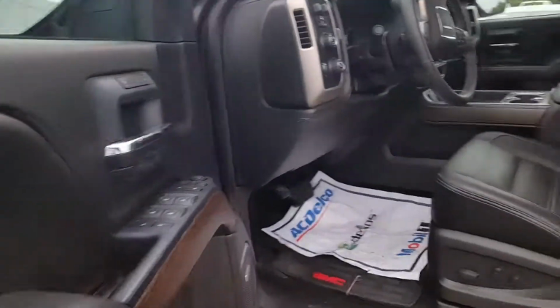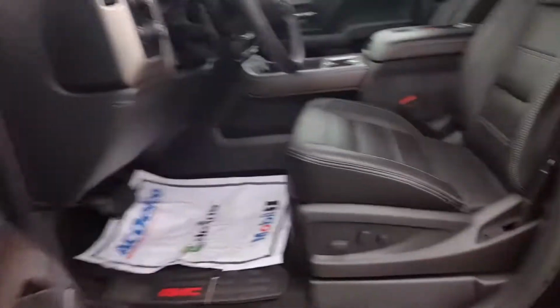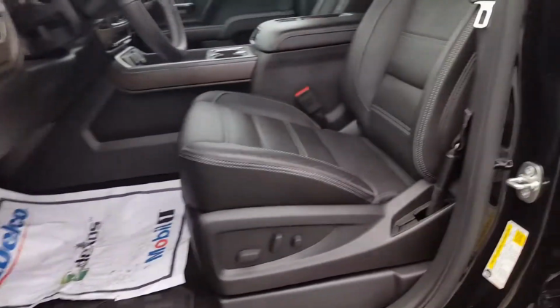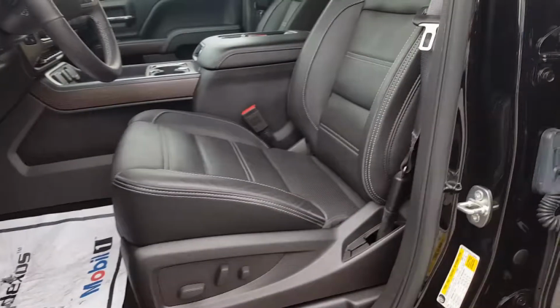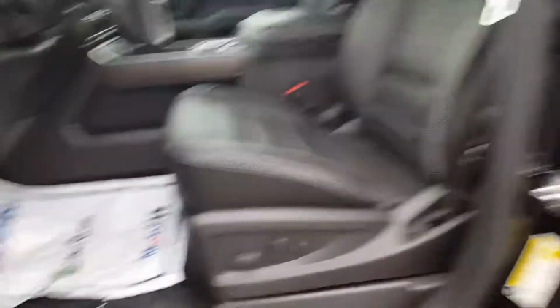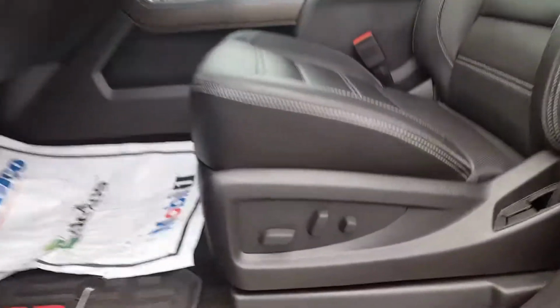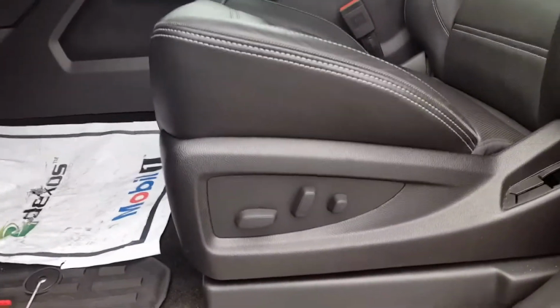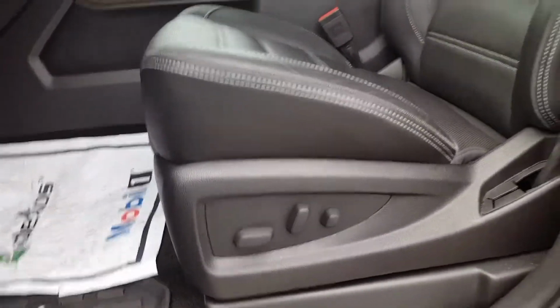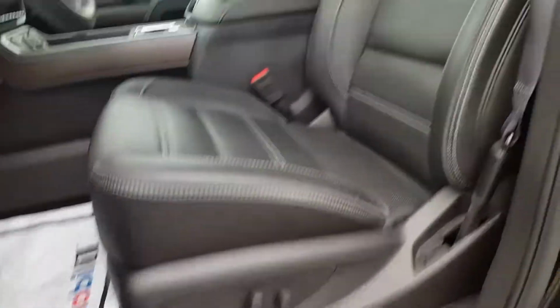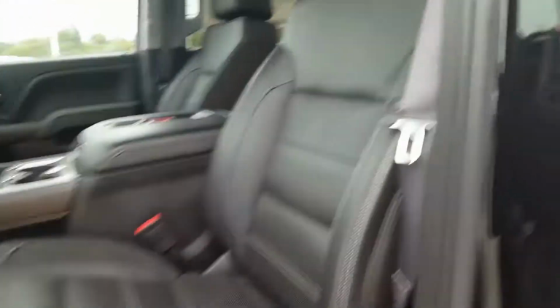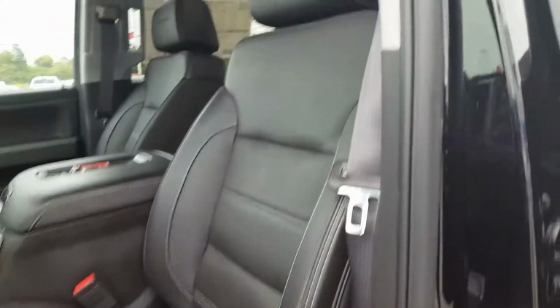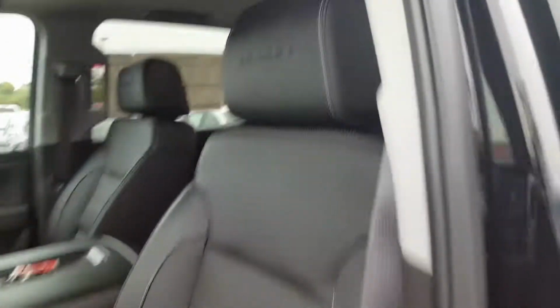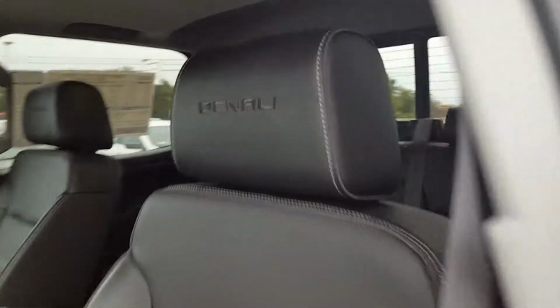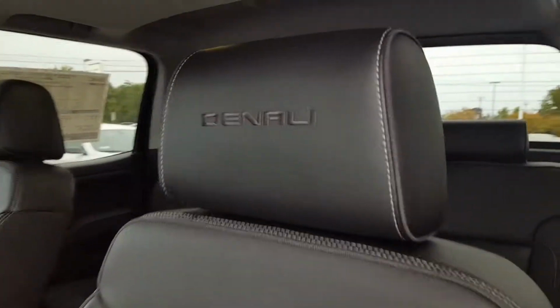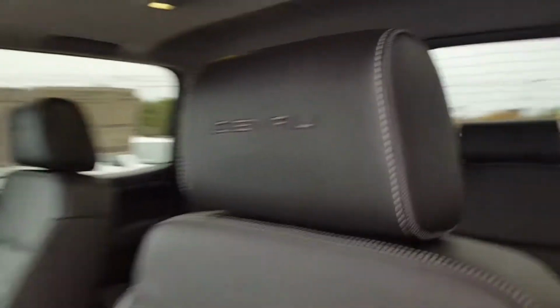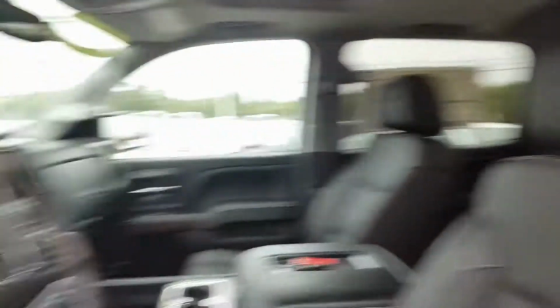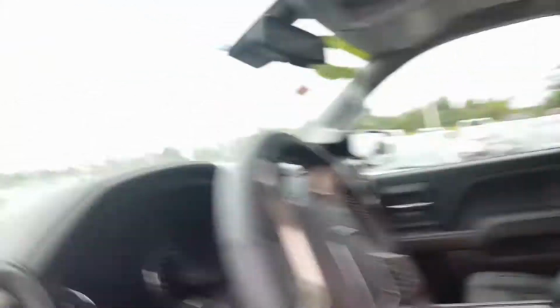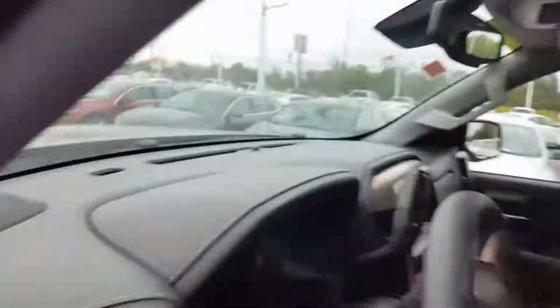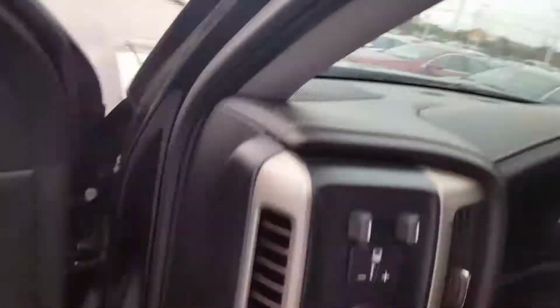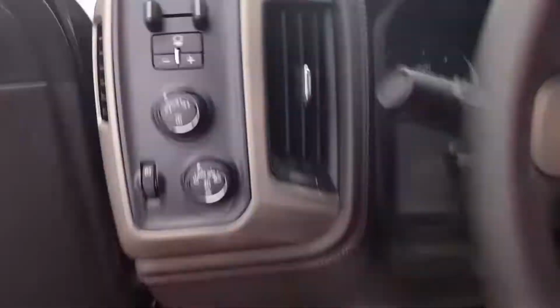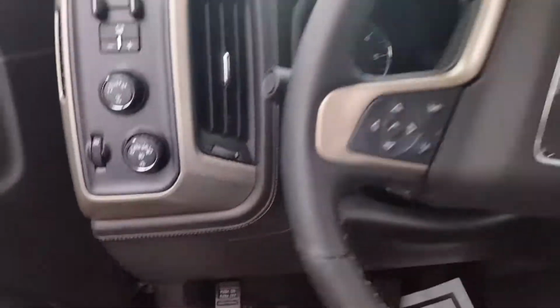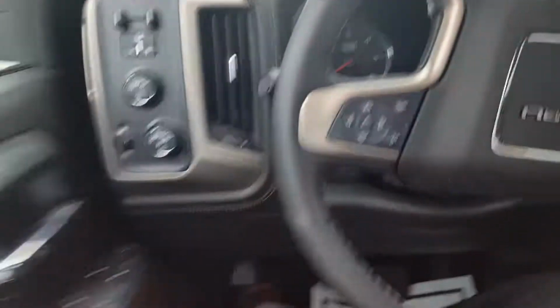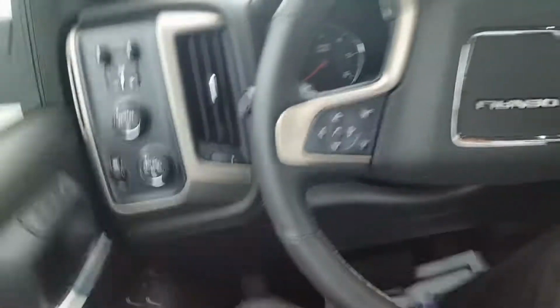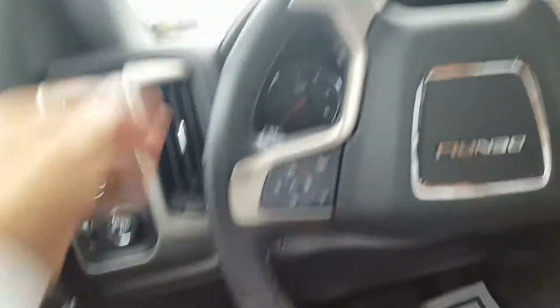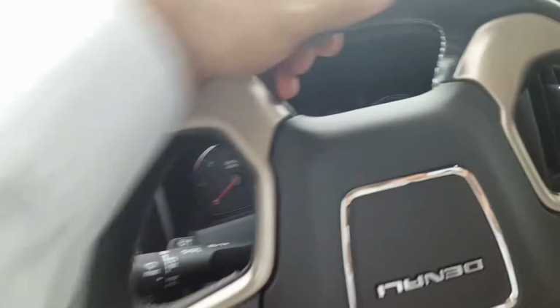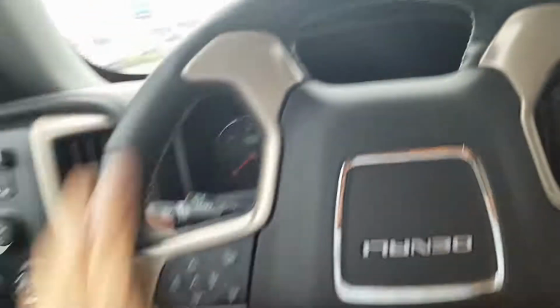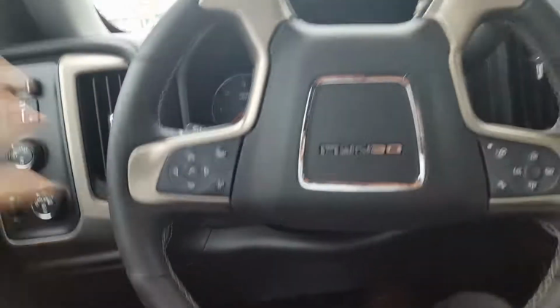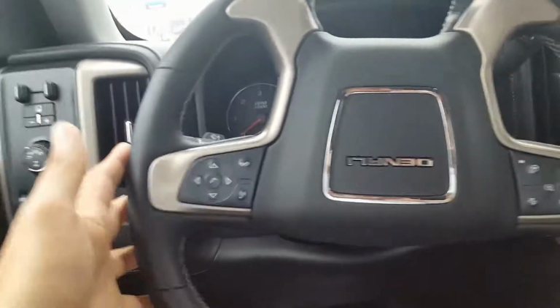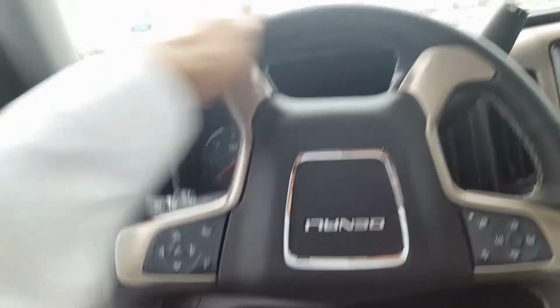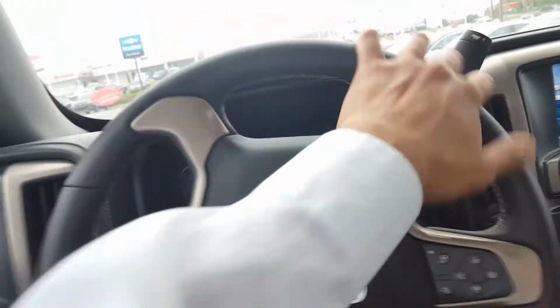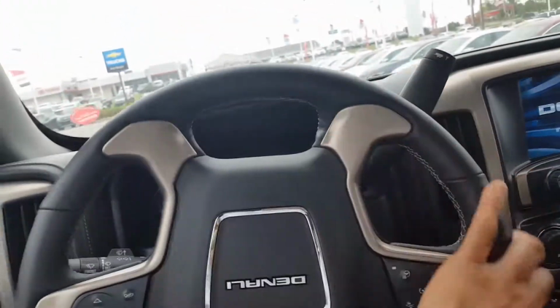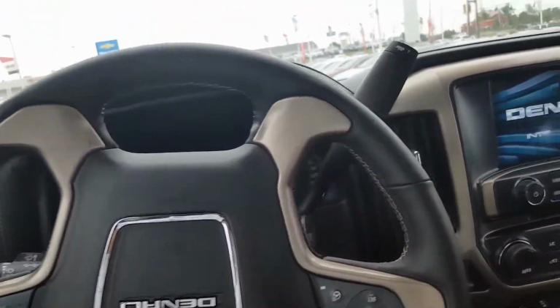Got a lot of bells and whistles on here. A lot of ways to adjust that seat to your exact liking — very comfortable, and love the leather wraps. Heated steering wheel as well.